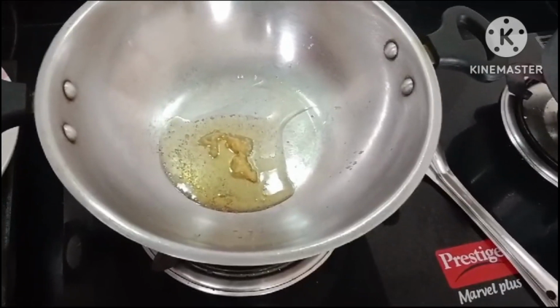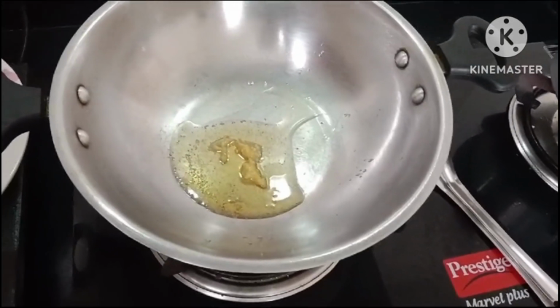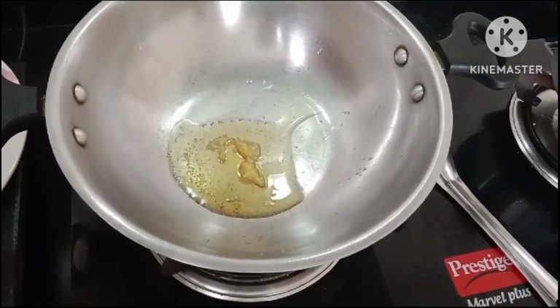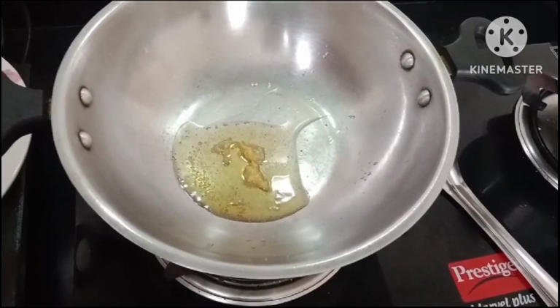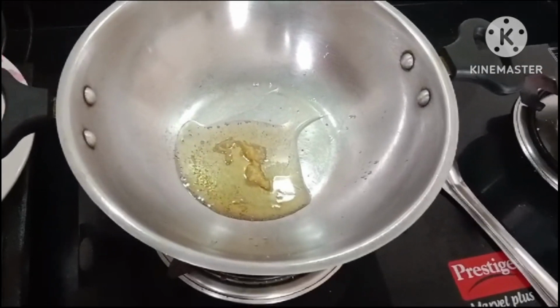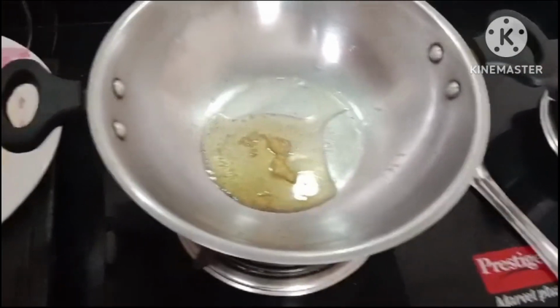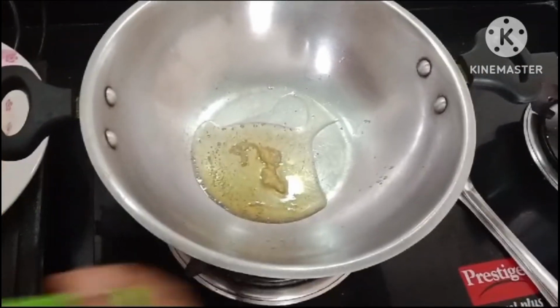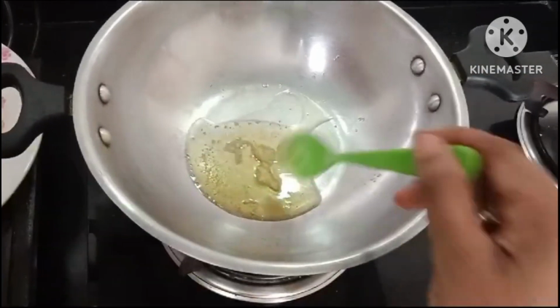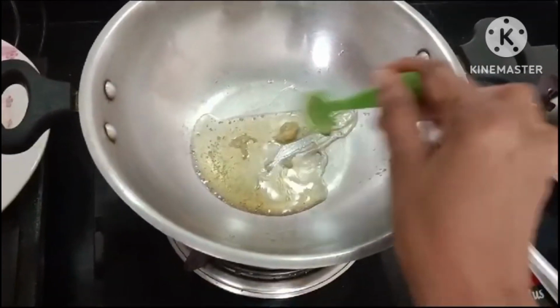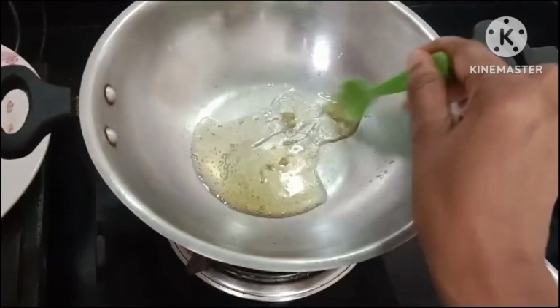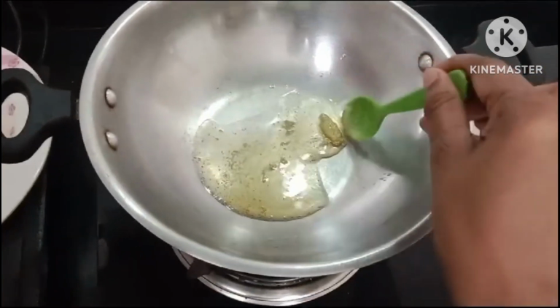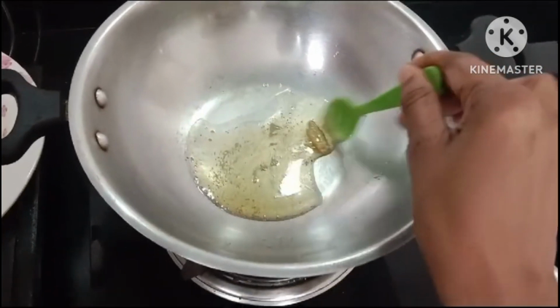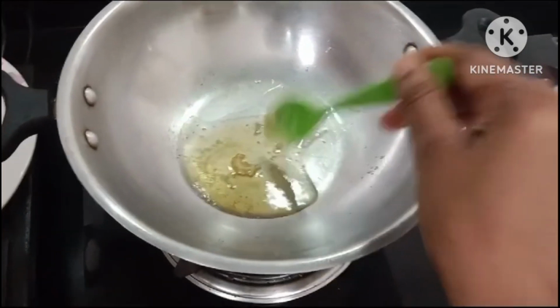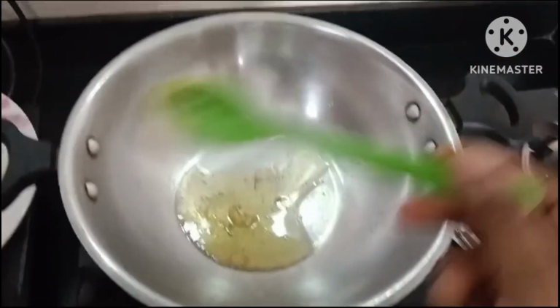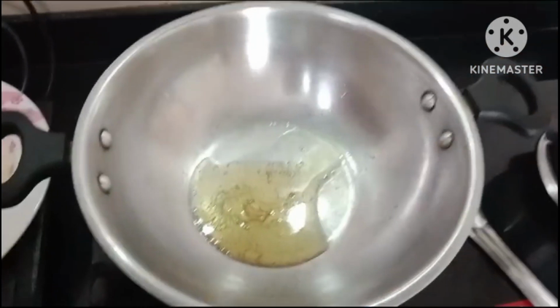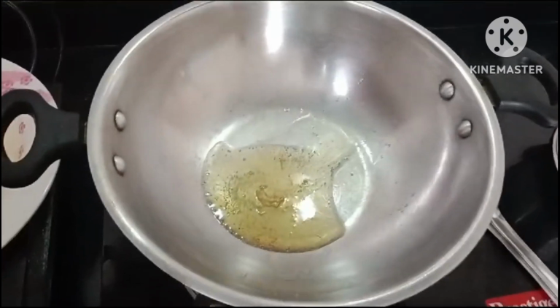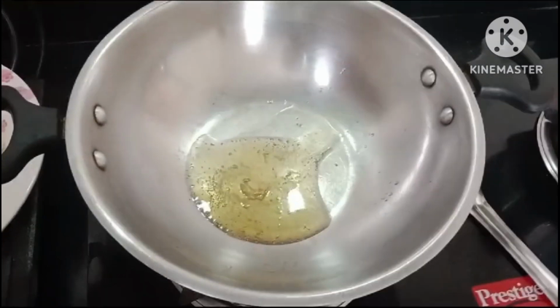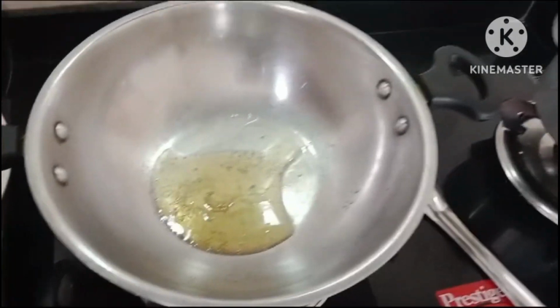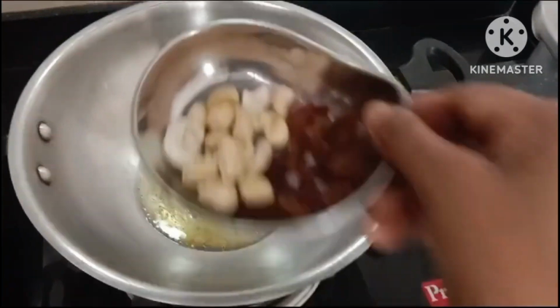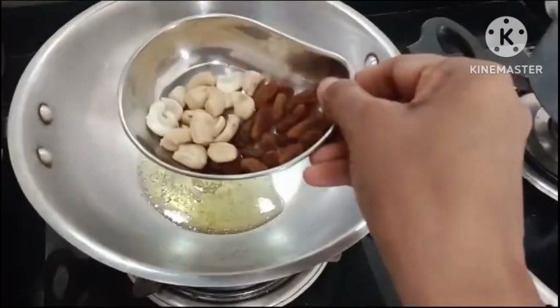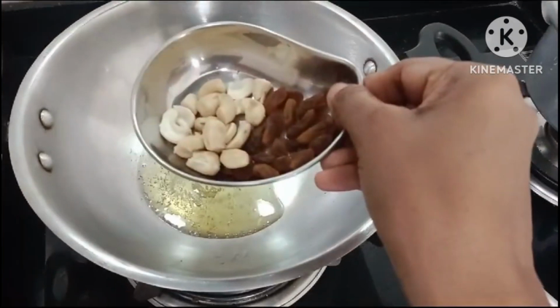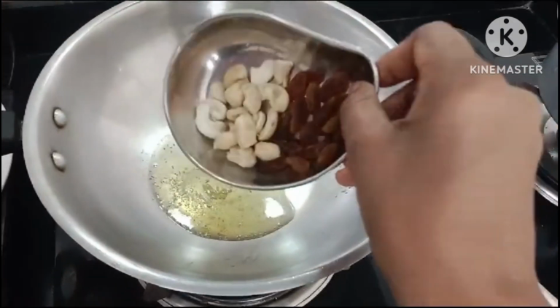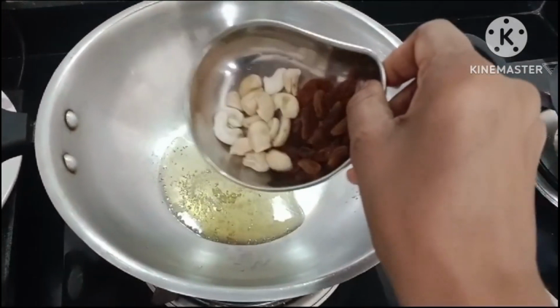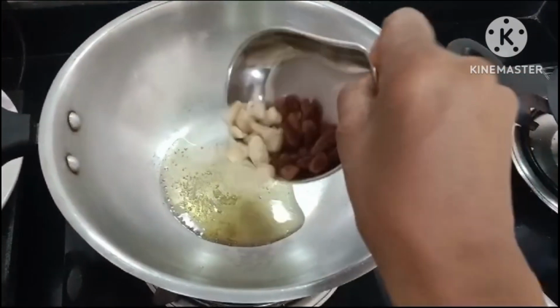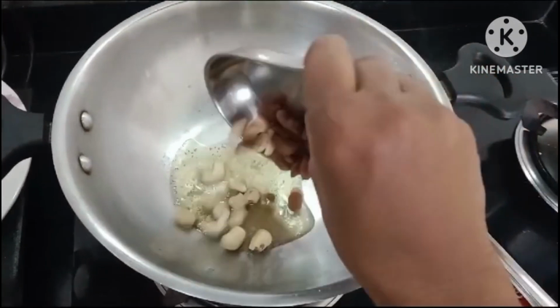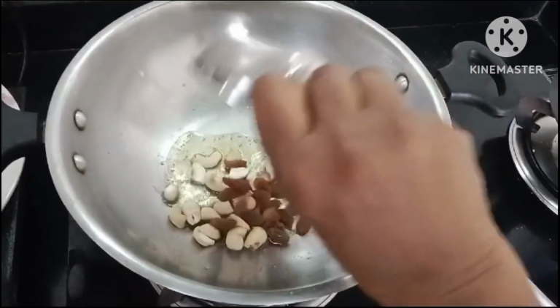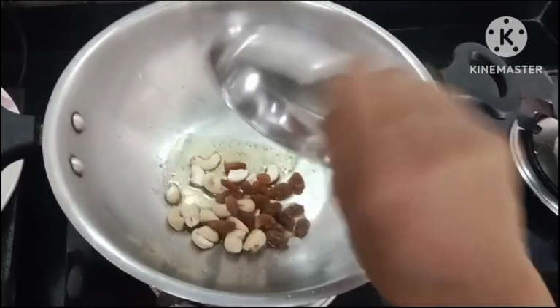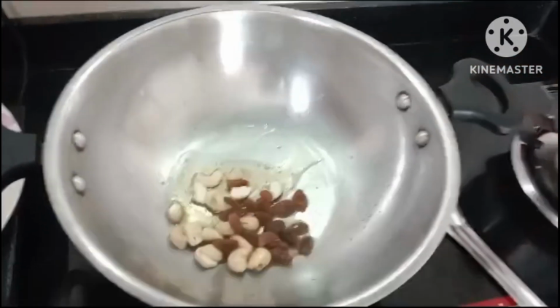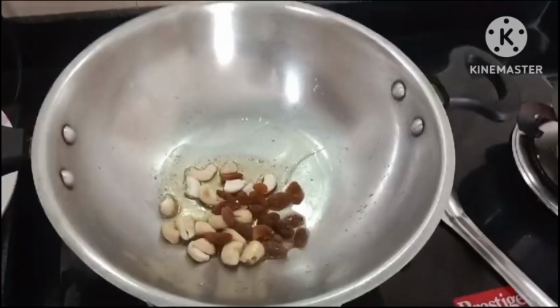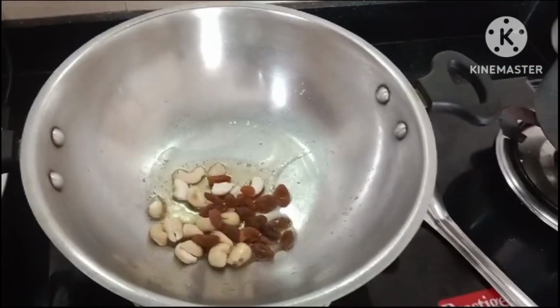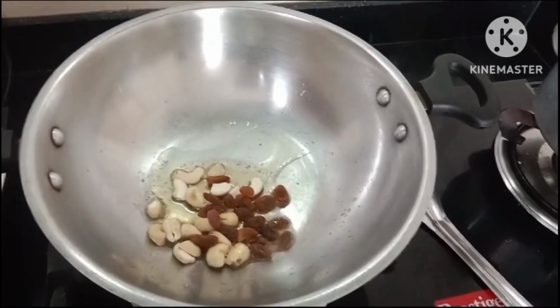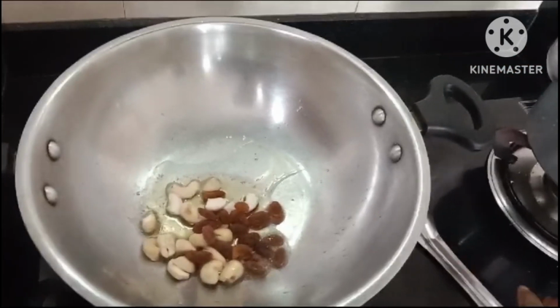Let's put the sweets in a bowl. Let's put them in a bowl and roast them.